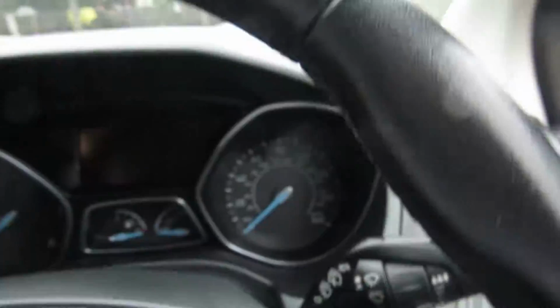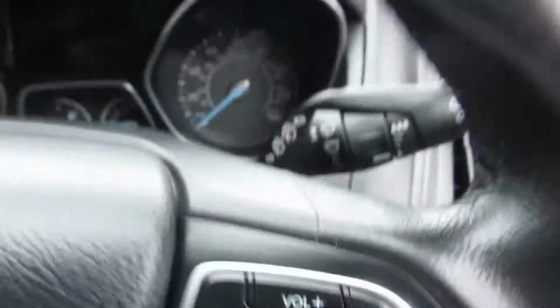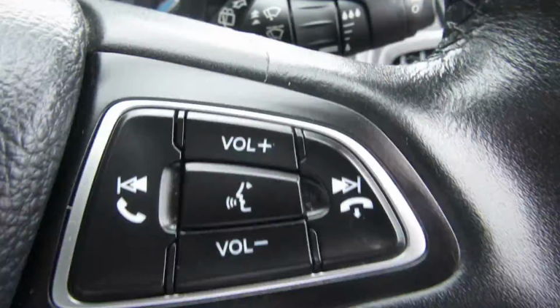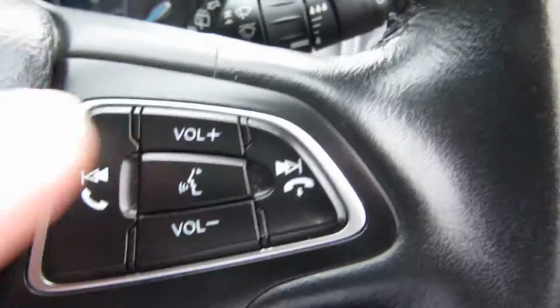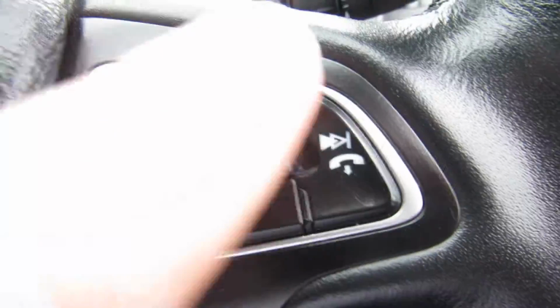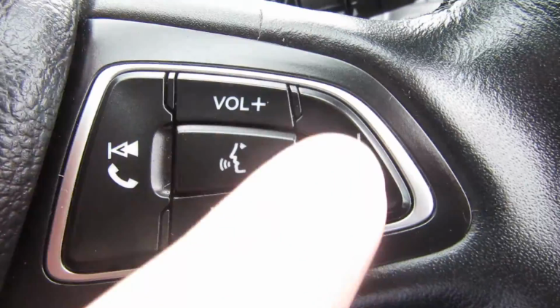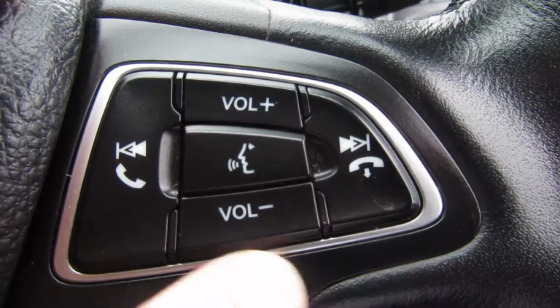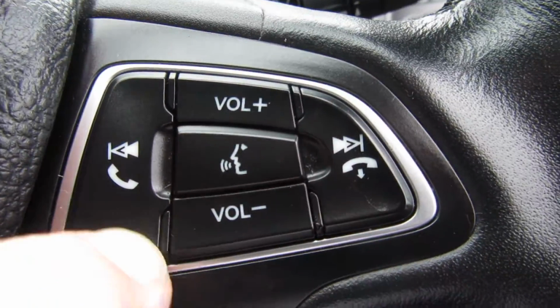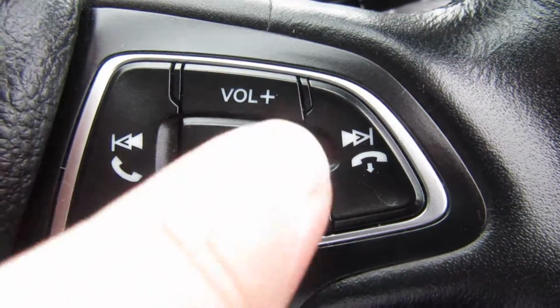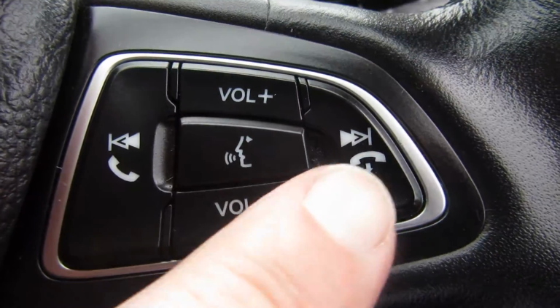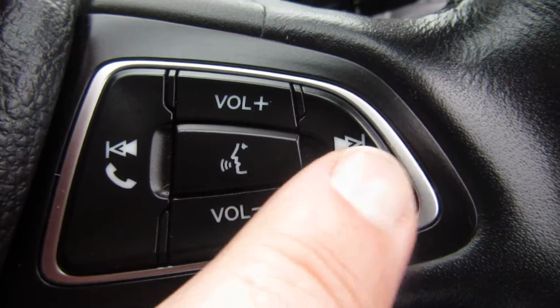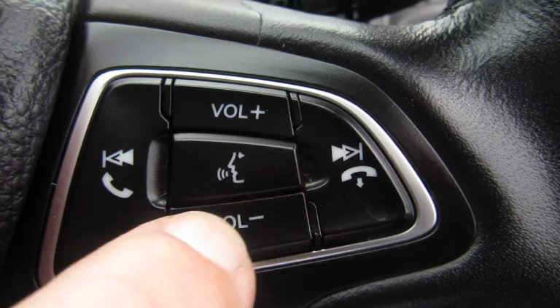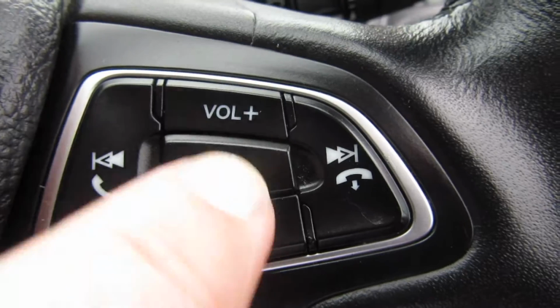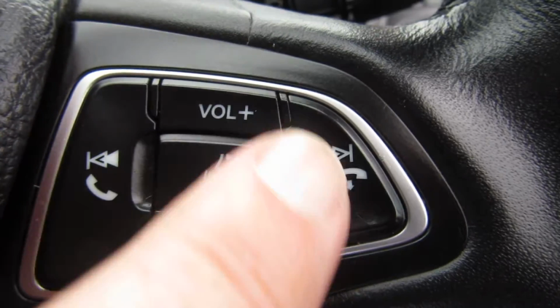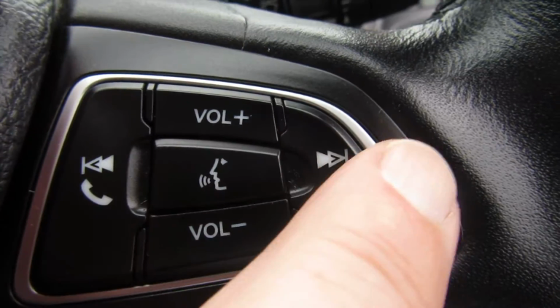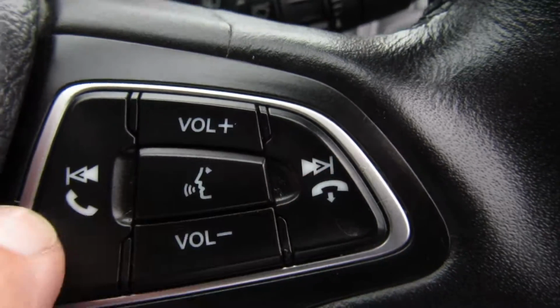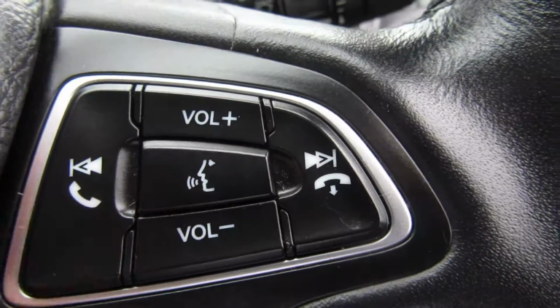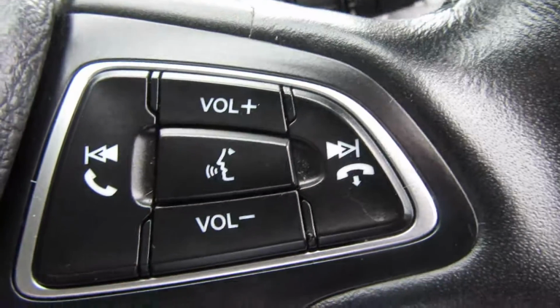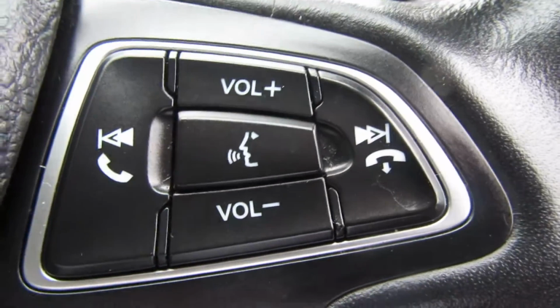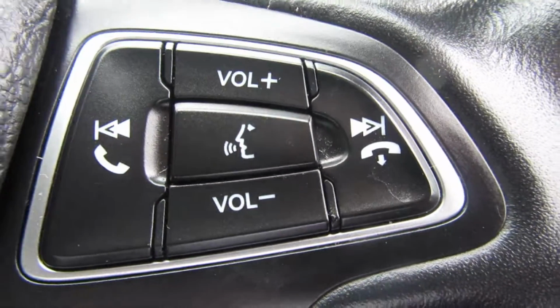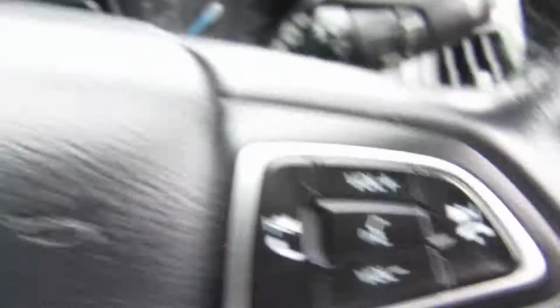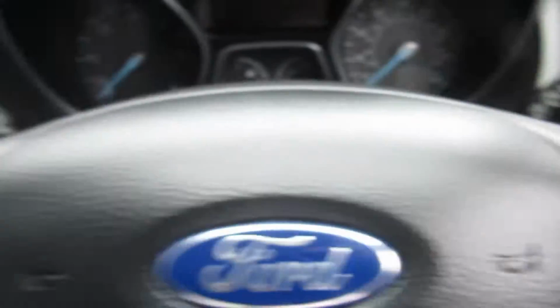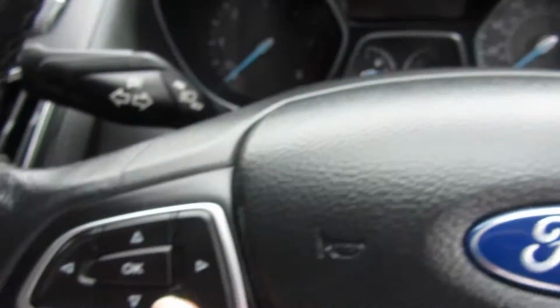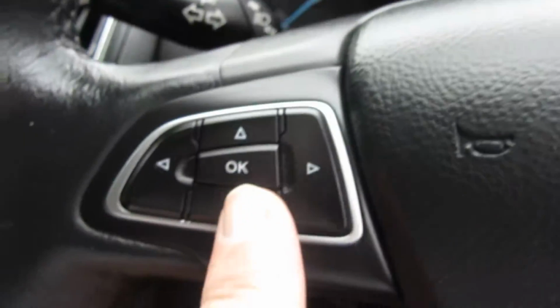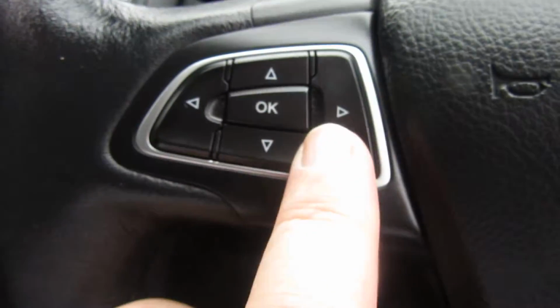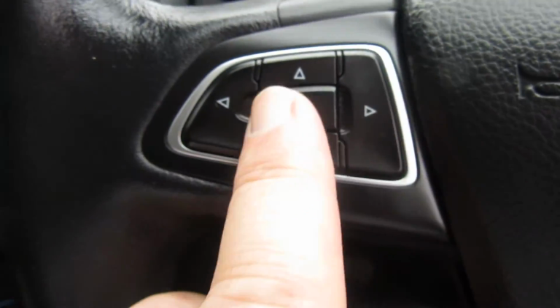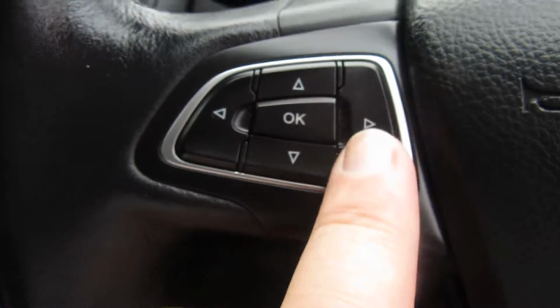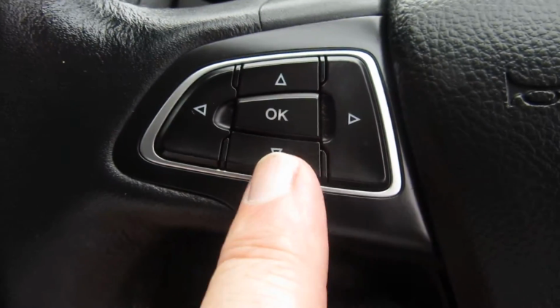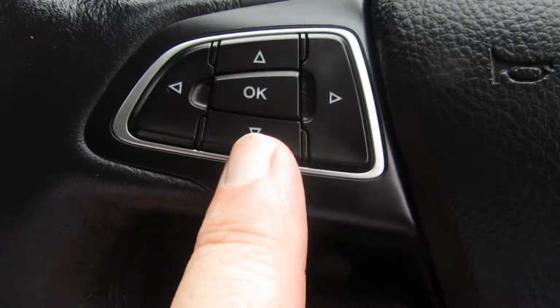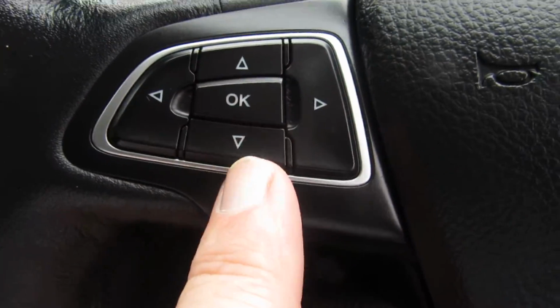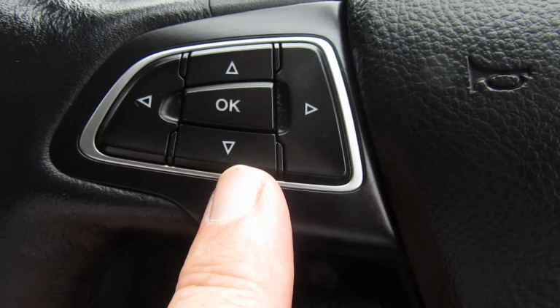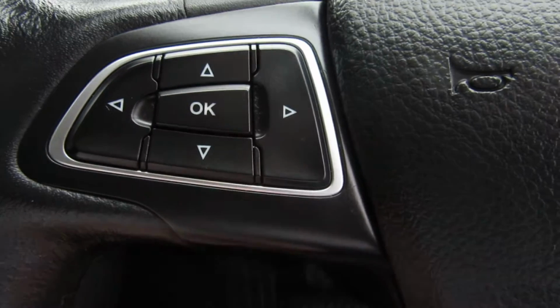On the steering wheel you've got your Bluetooth volume control for your radio and Bluetooth. And all your media controls are on the other side.